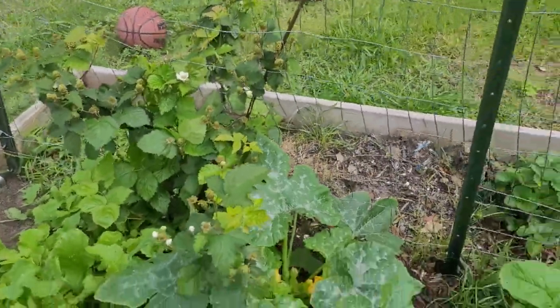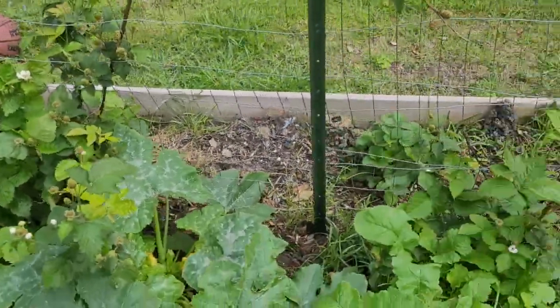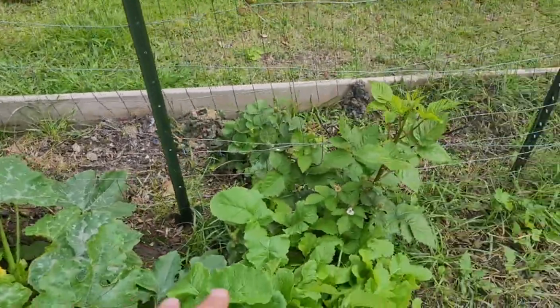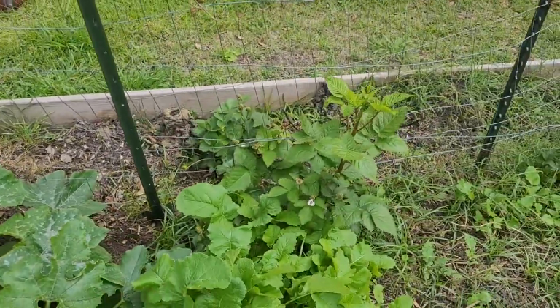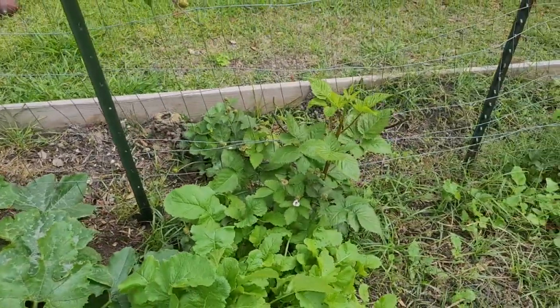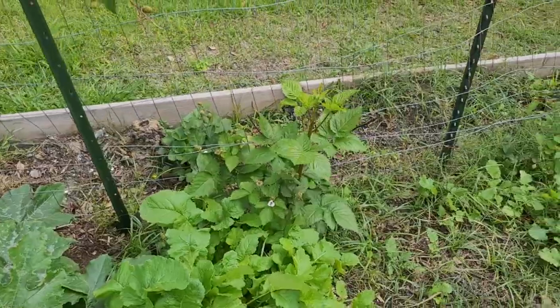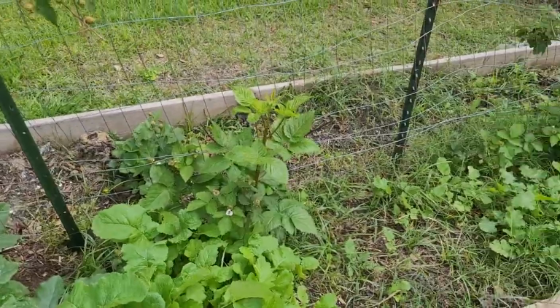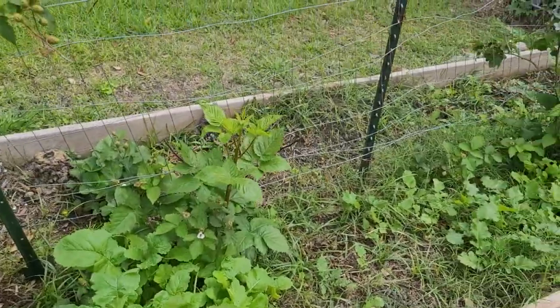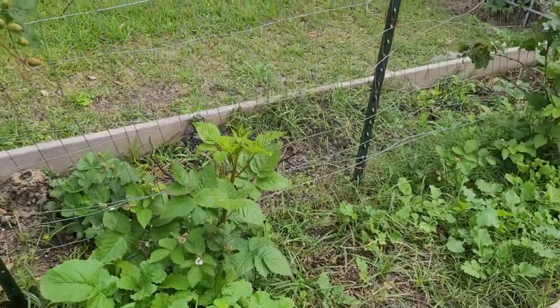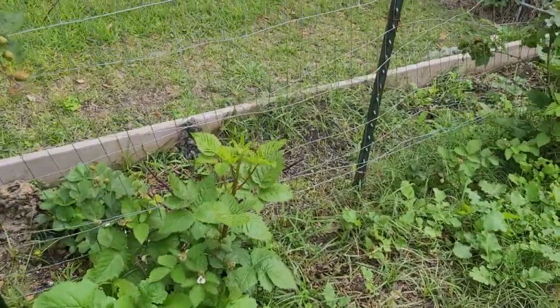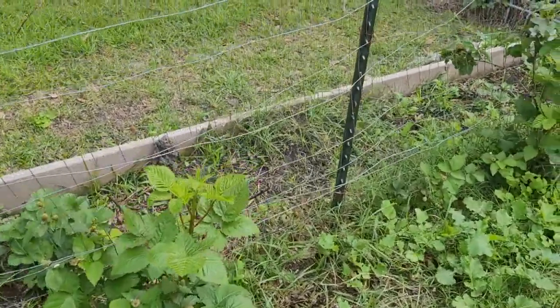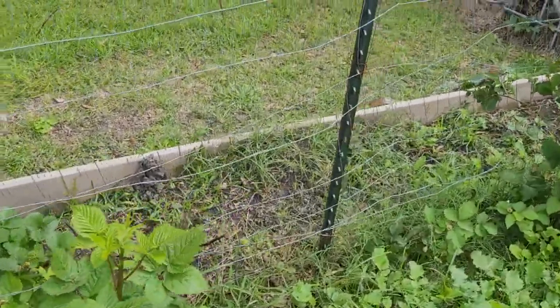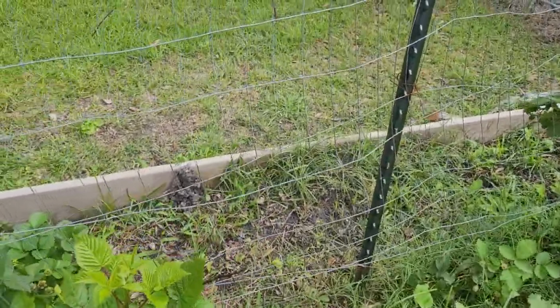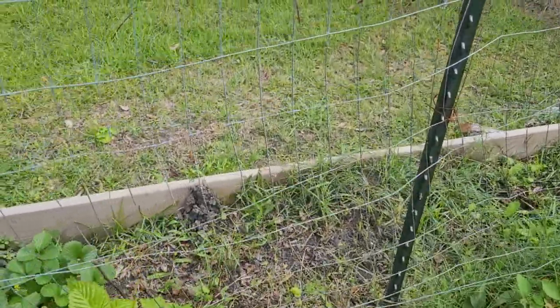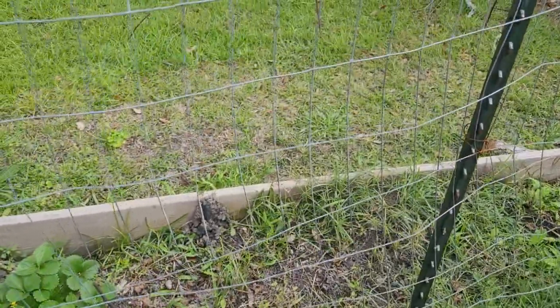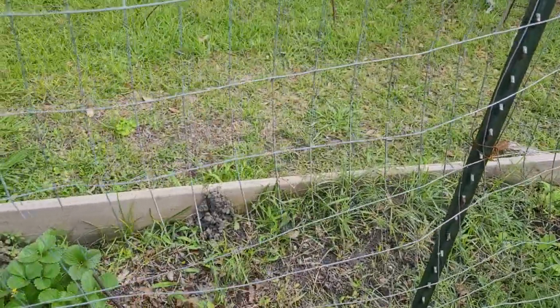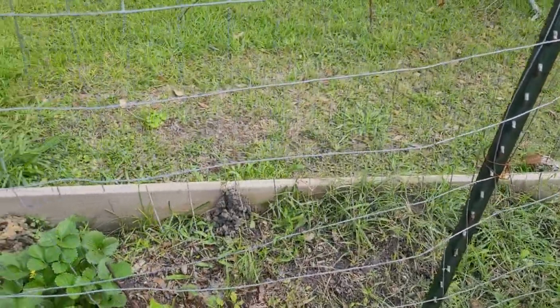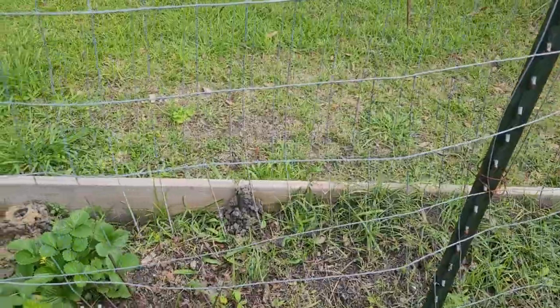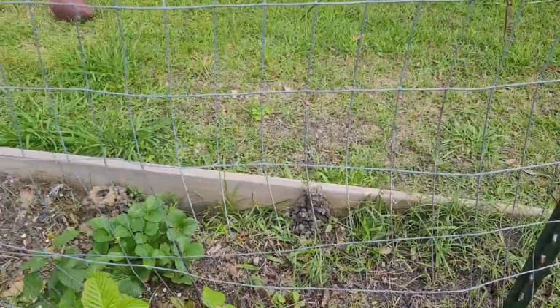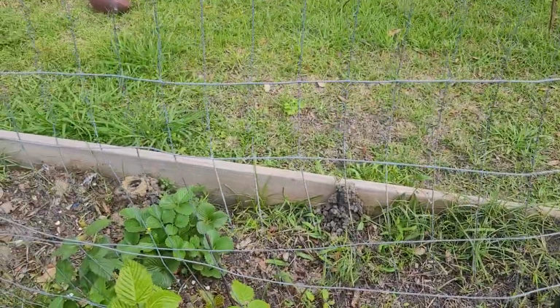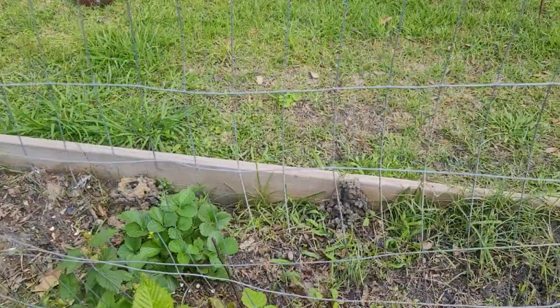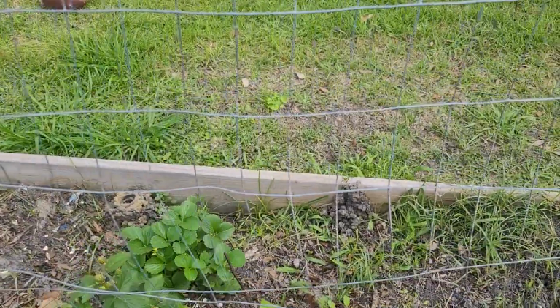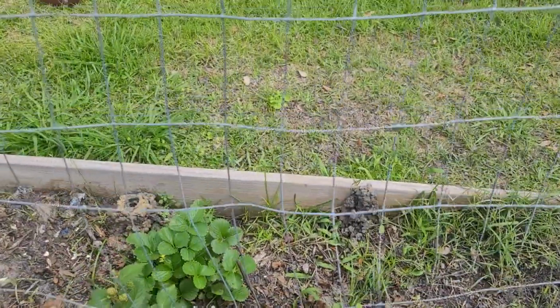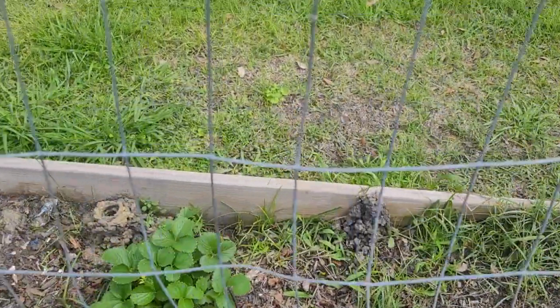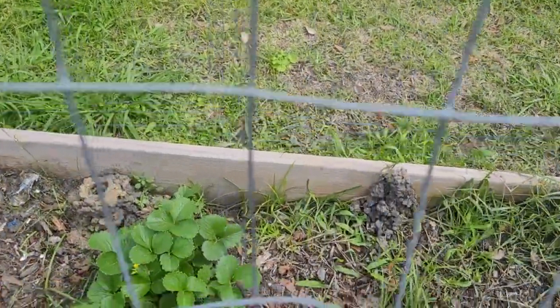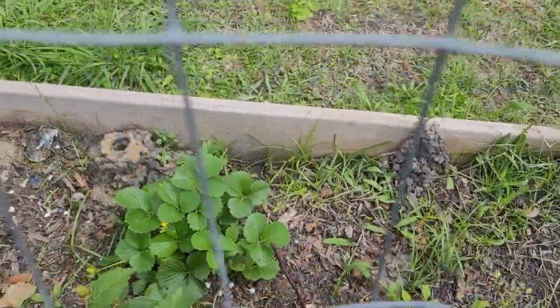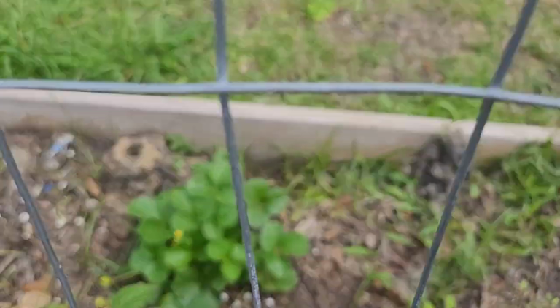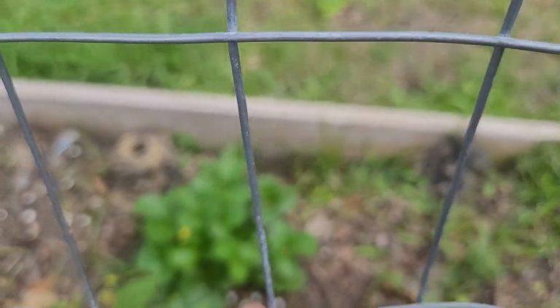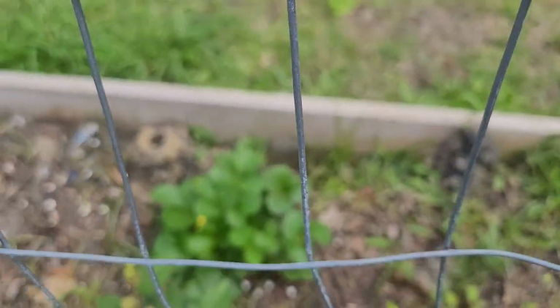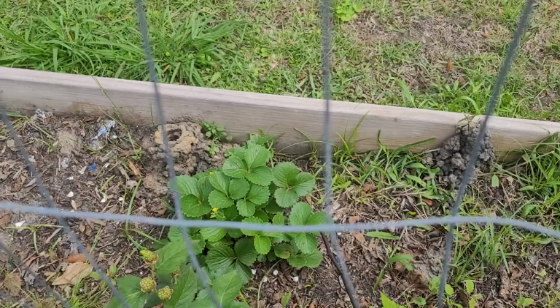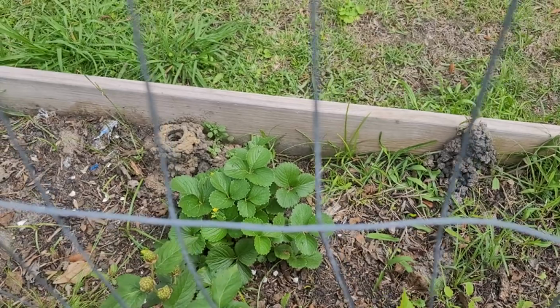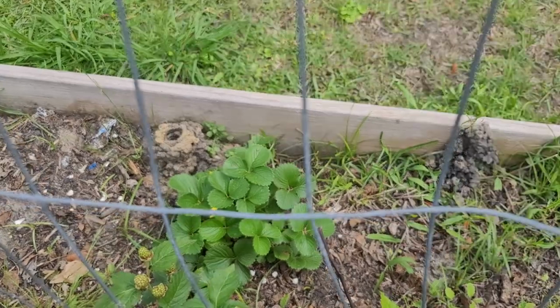I absolutely adore these blackberry plants and I really wanted to show them off because there's so much going on with them right now. And then you can see in between them I have these strawberry plants.